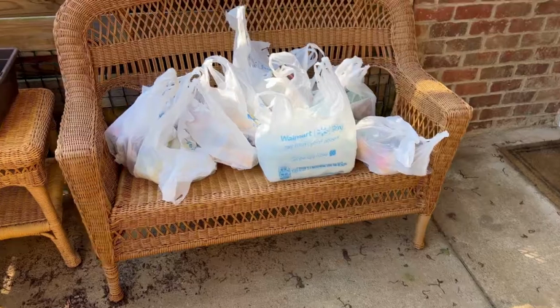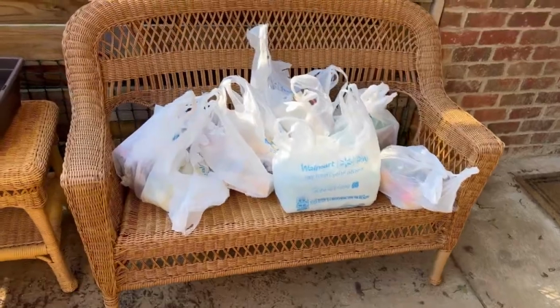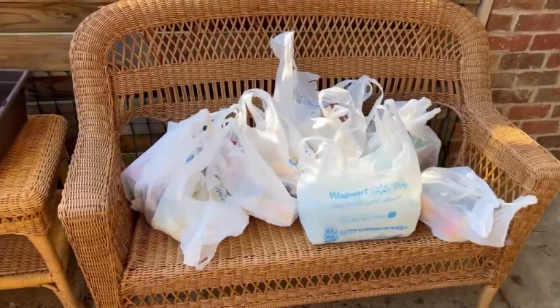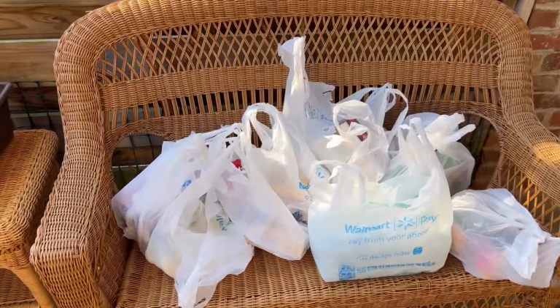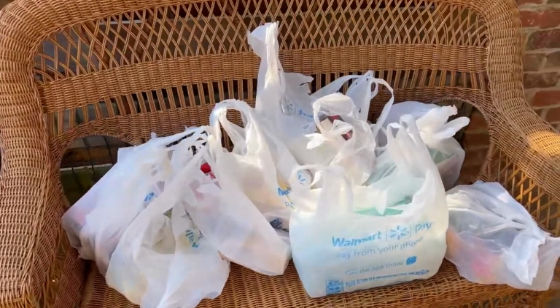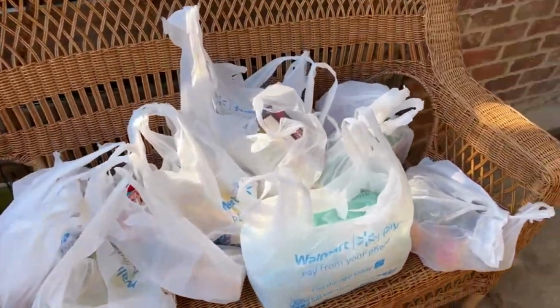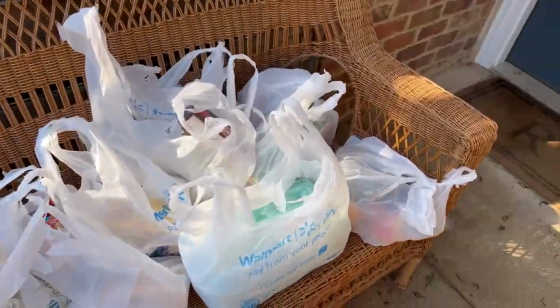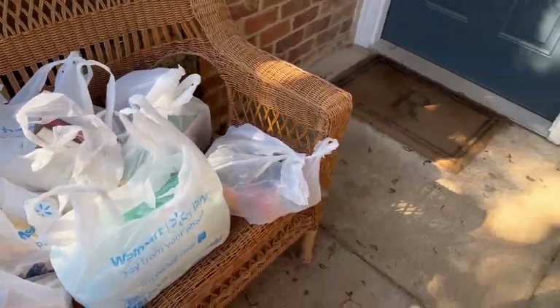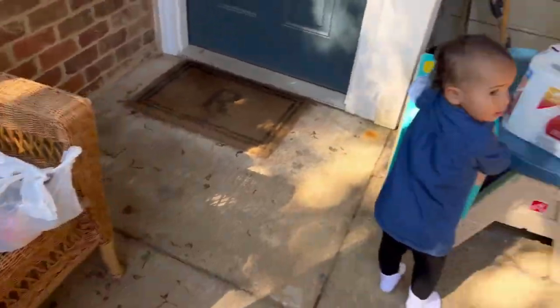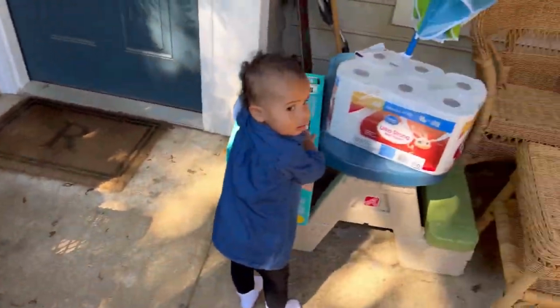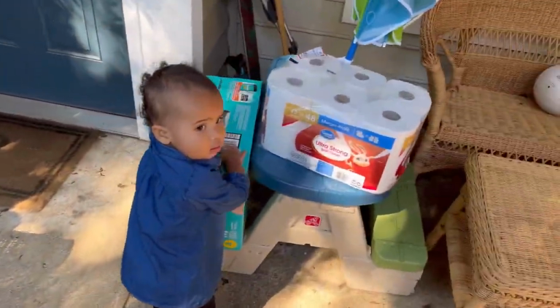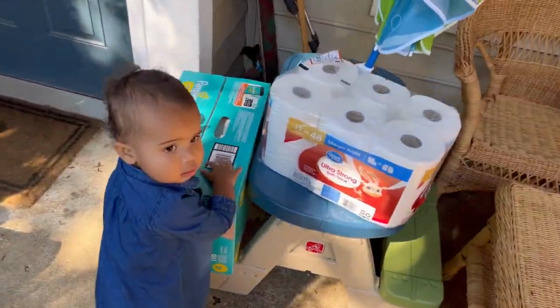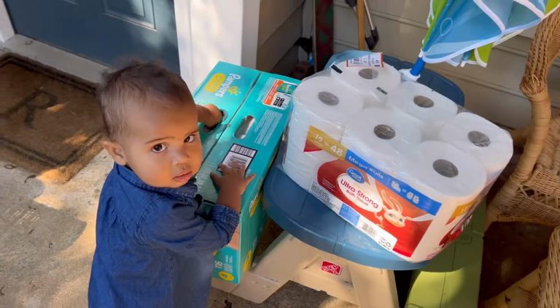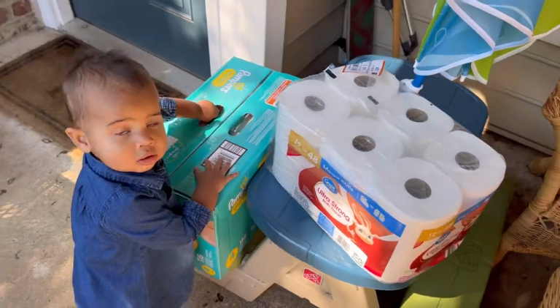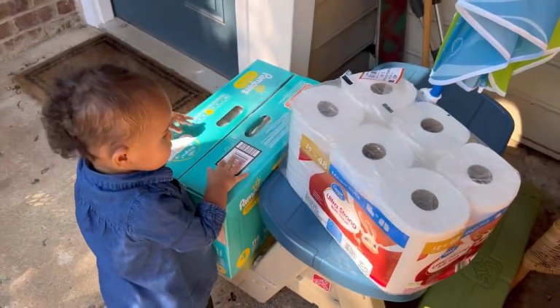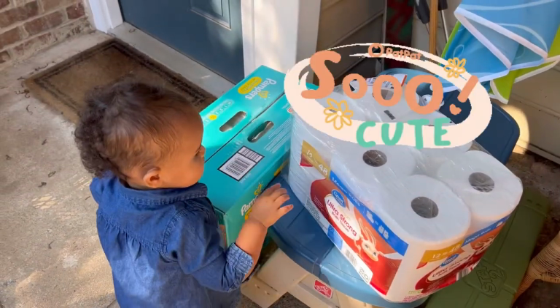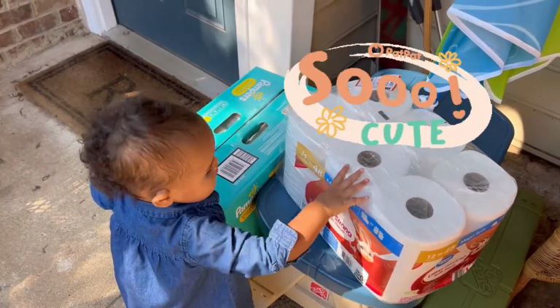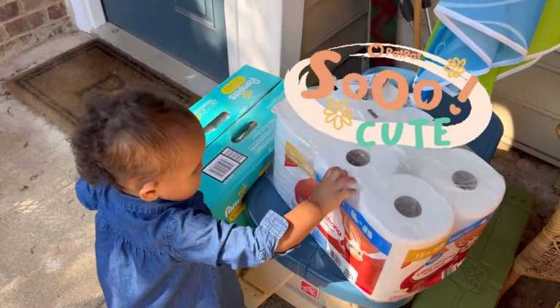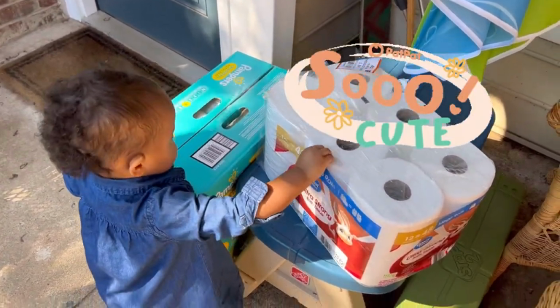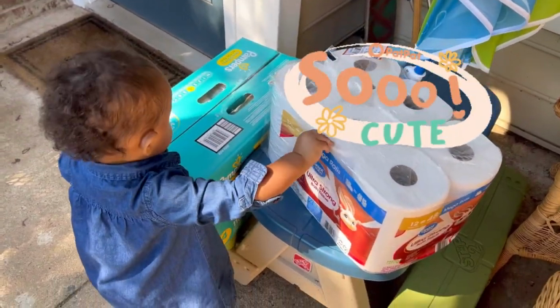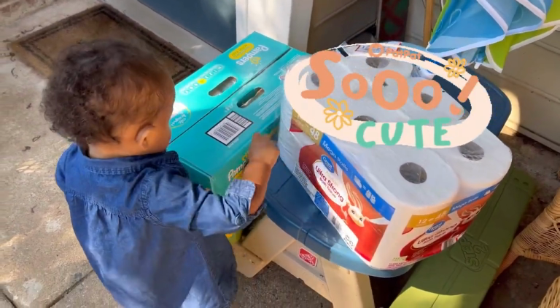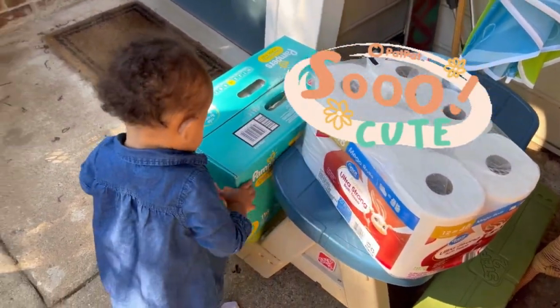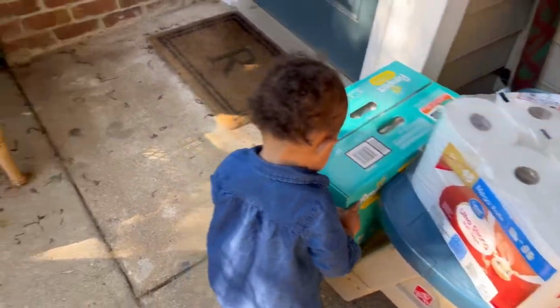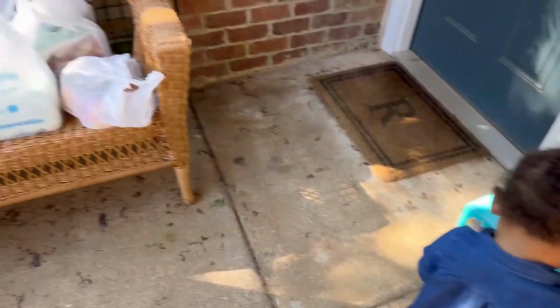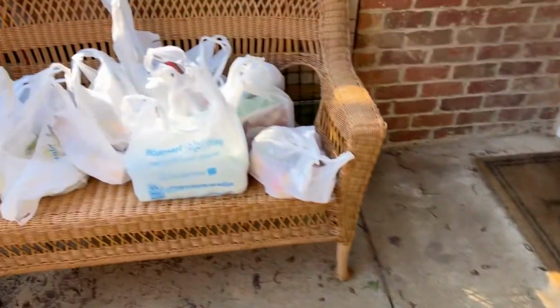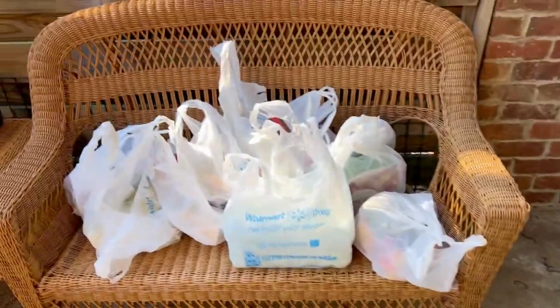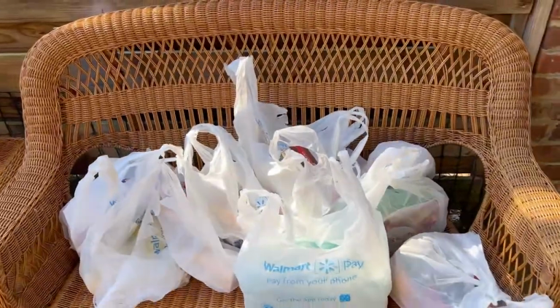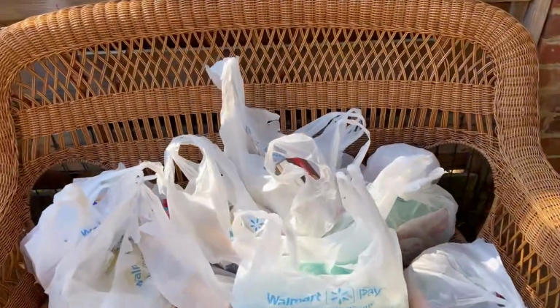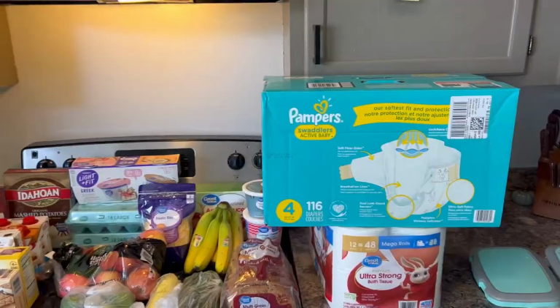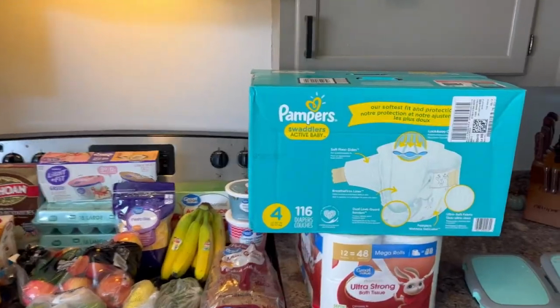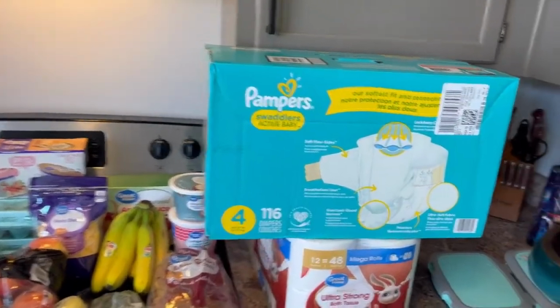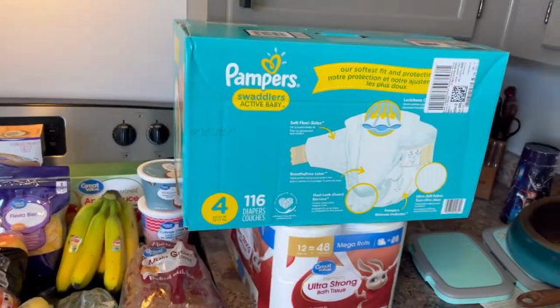So we got a Walmart delivery. Everything is here — got your diapers and toilet paper. So we're going to unload everything and let's see what we got. This is our Walmart grocery haul today.